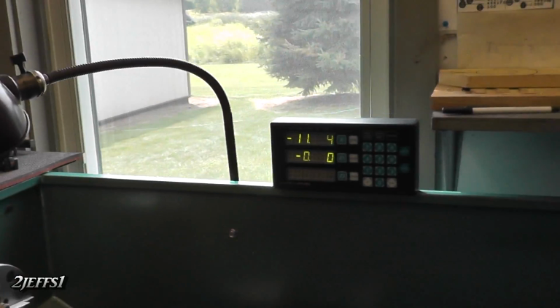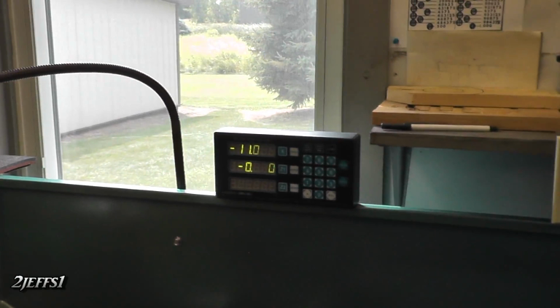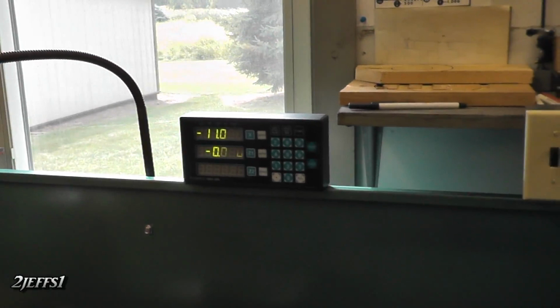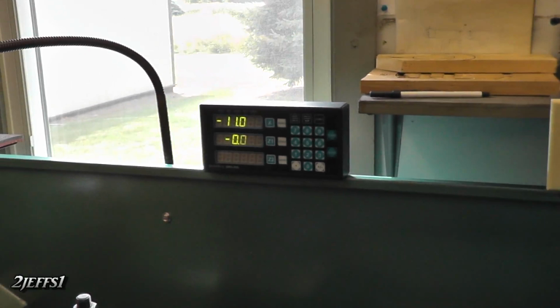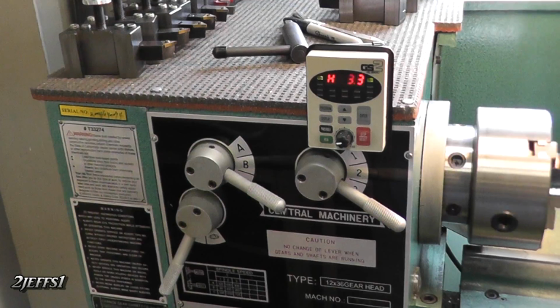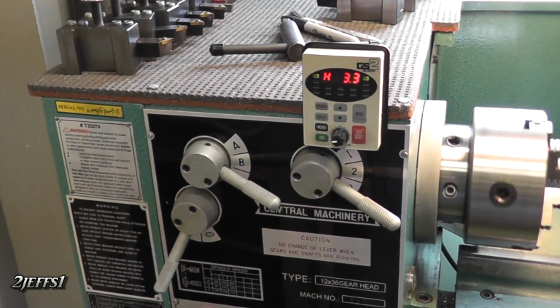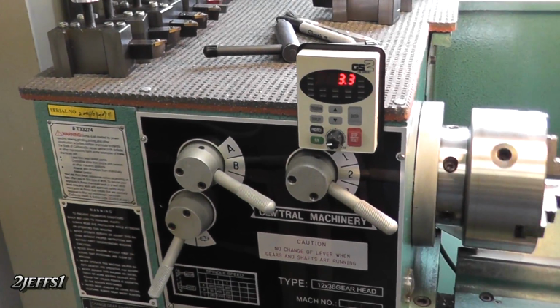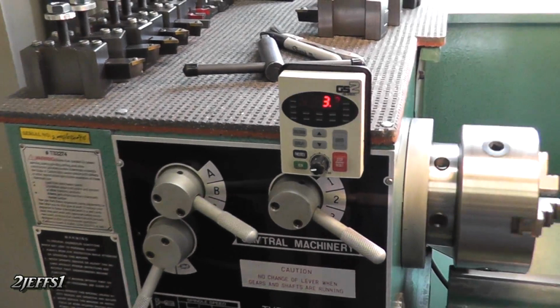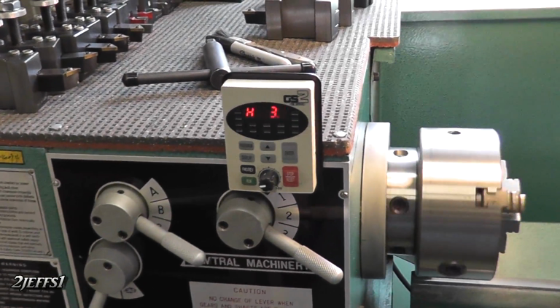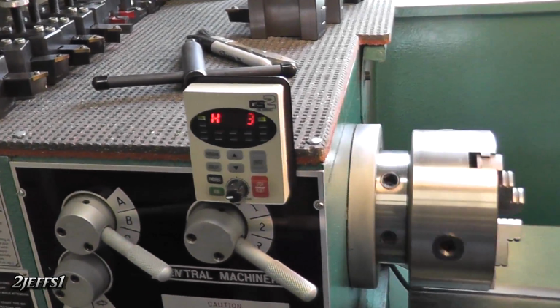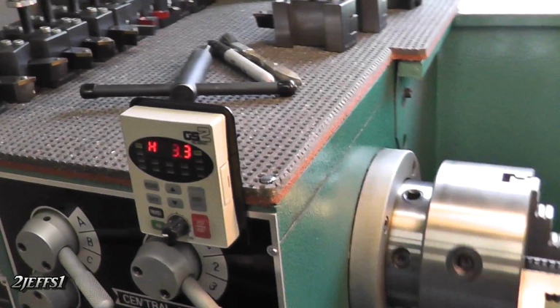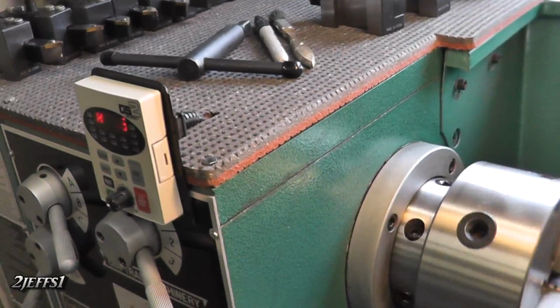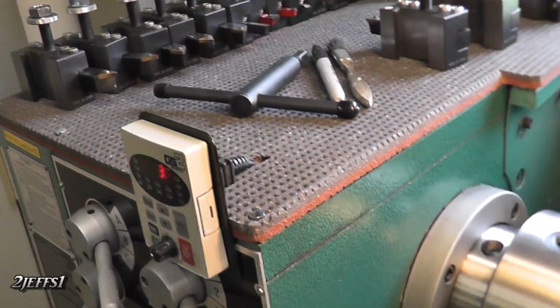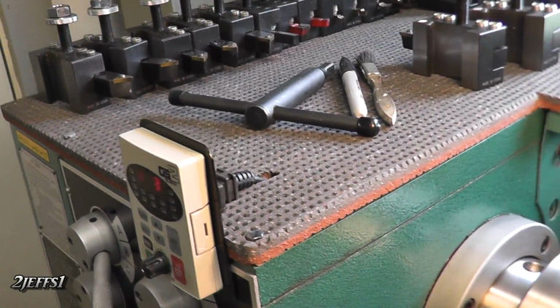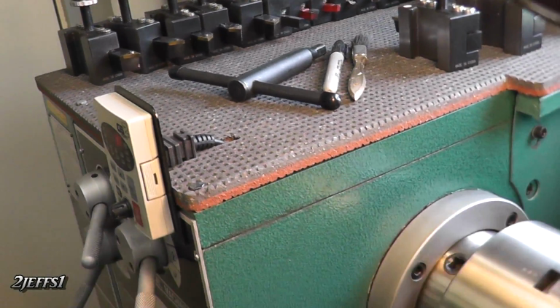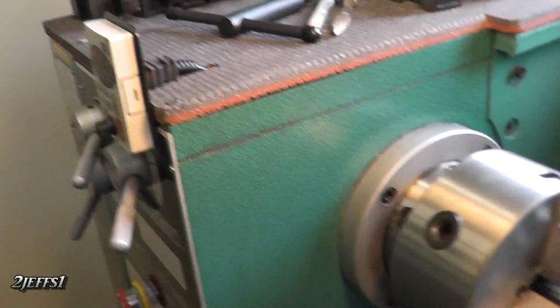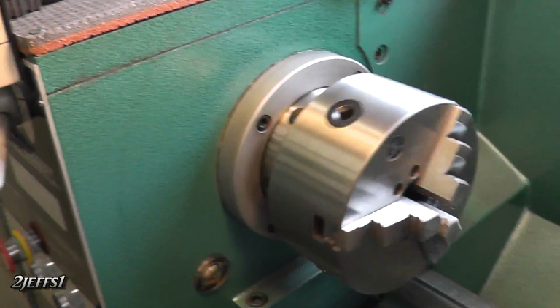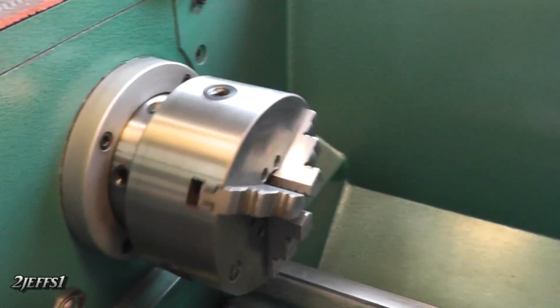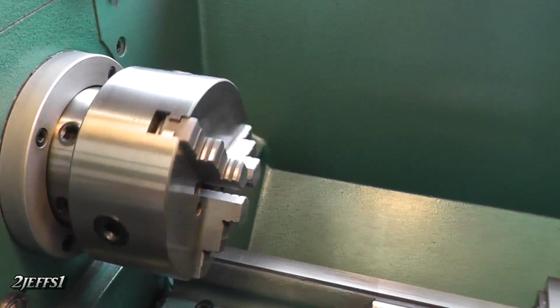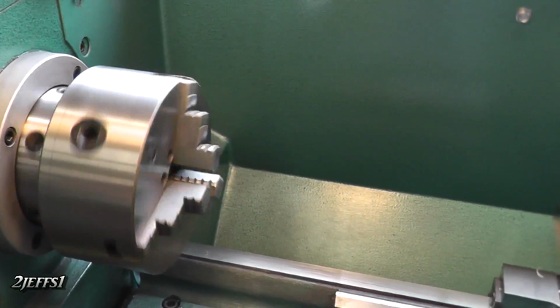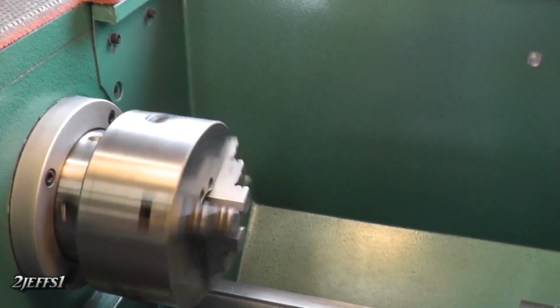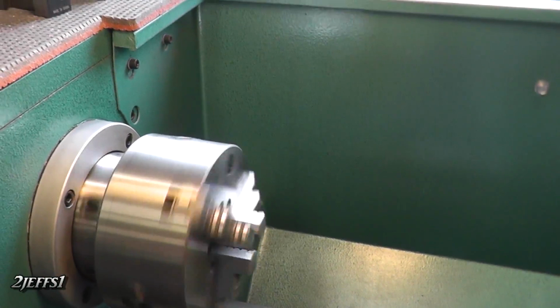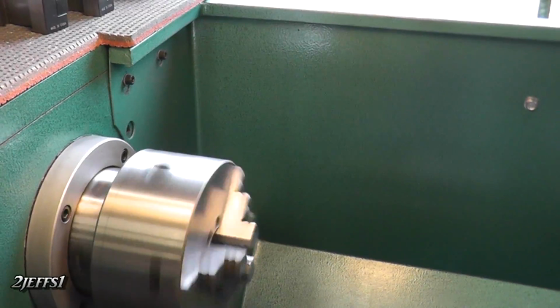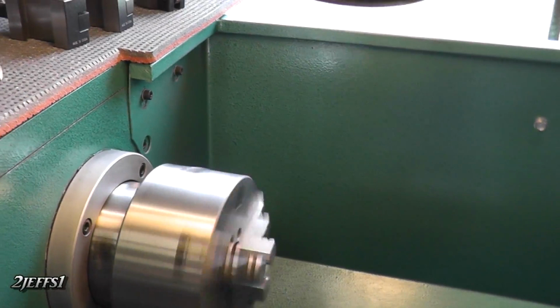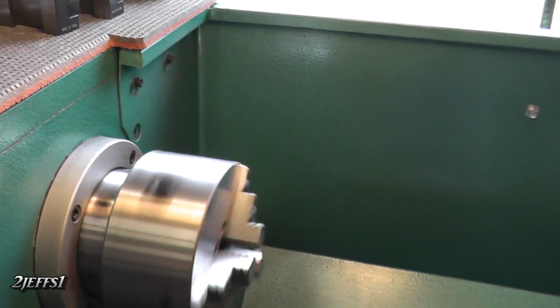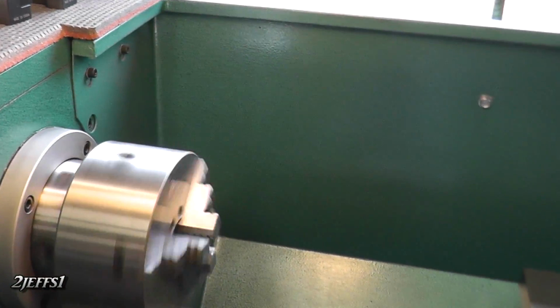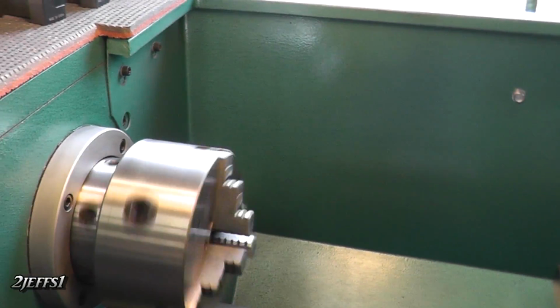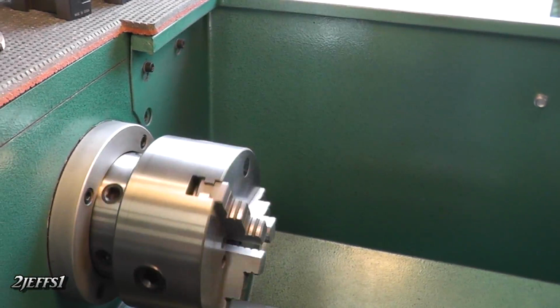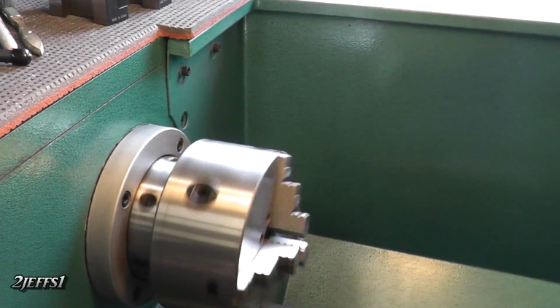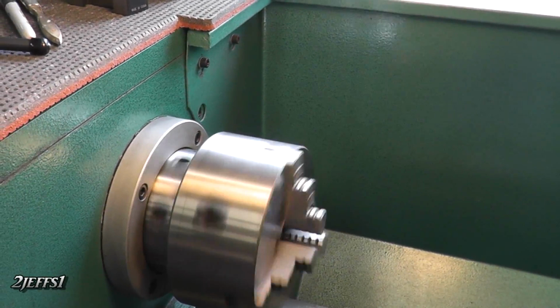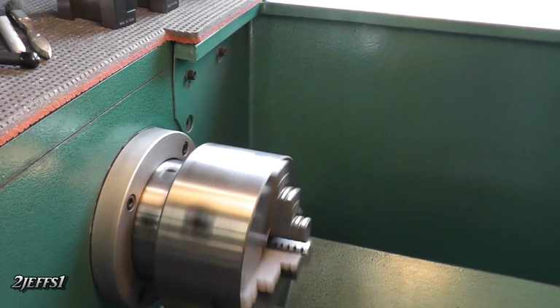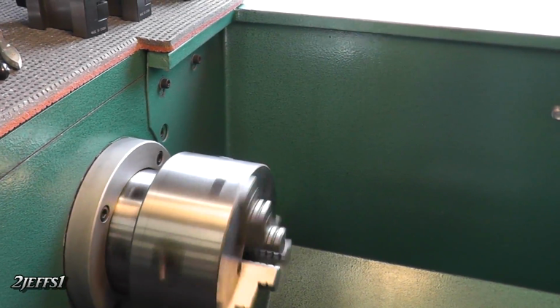The nice thing too with these drives on the lathe is you never have to change gears anymore, and there's plenty of power. You can hammer it into reverse — it slows down gradually and backs up by itself.